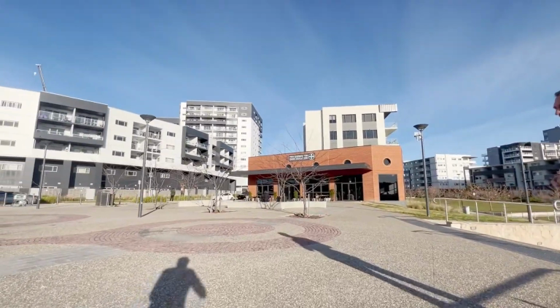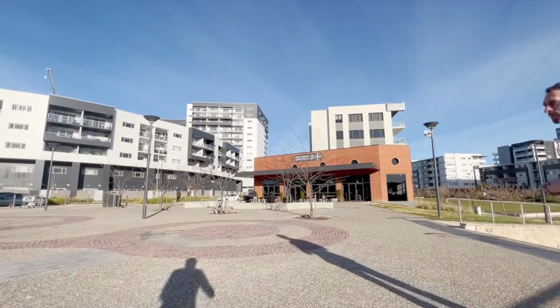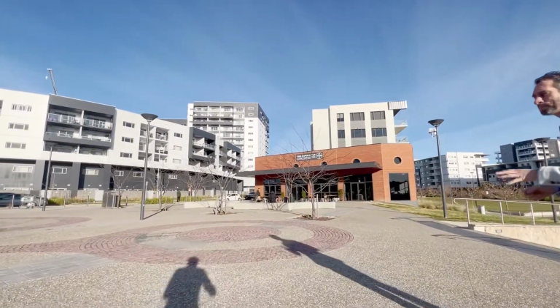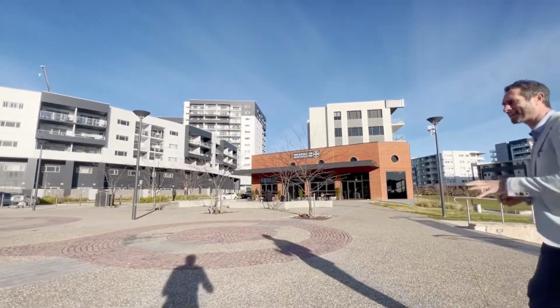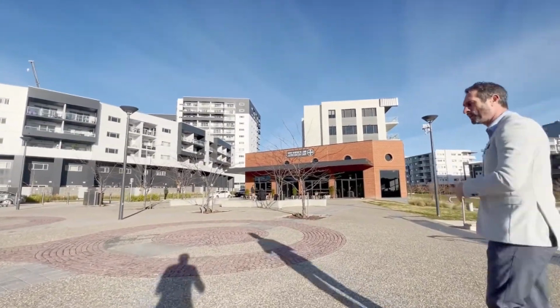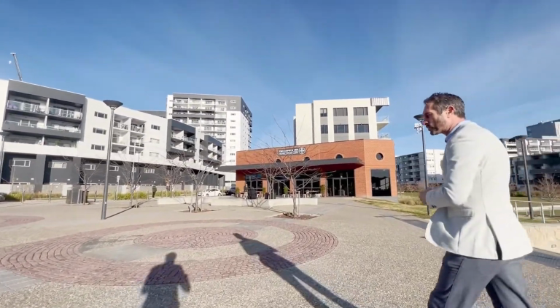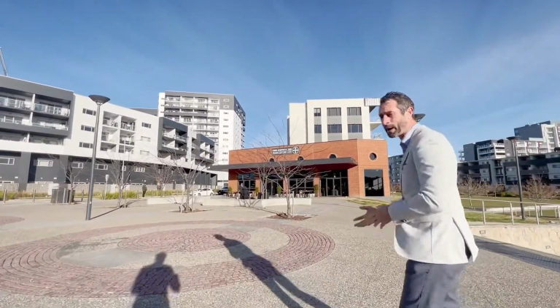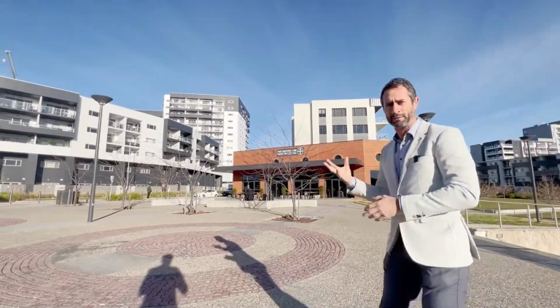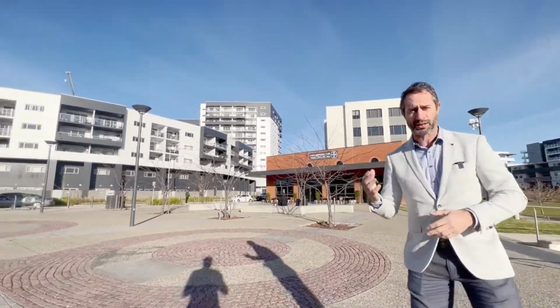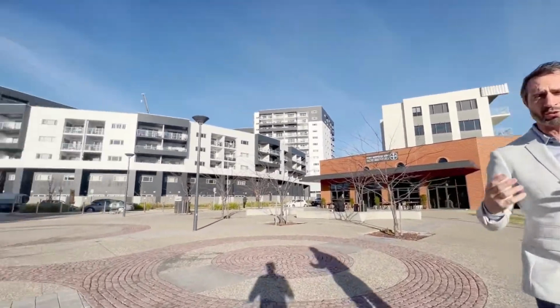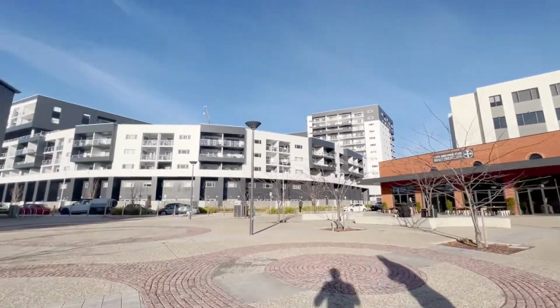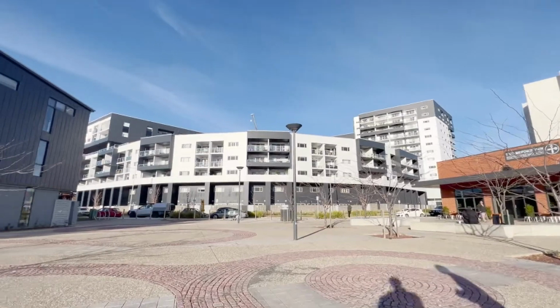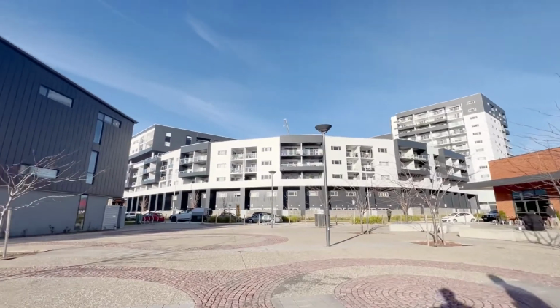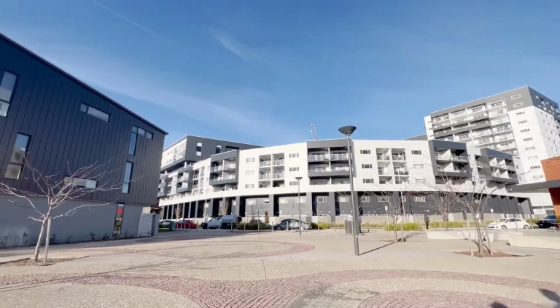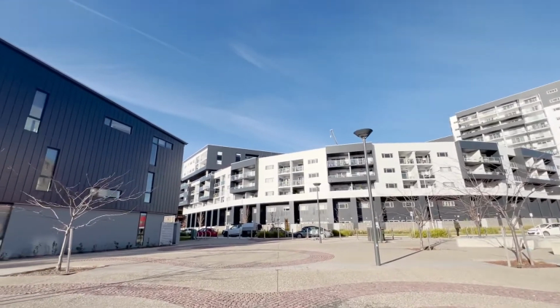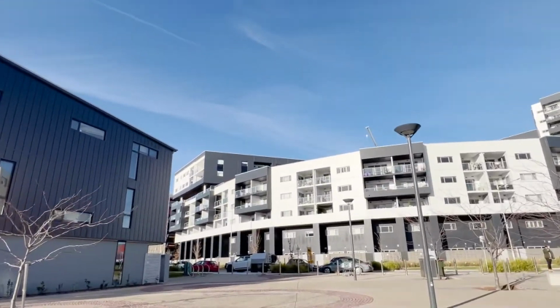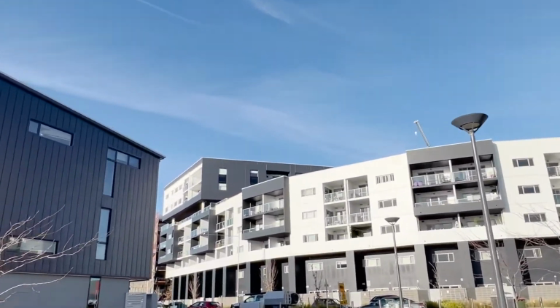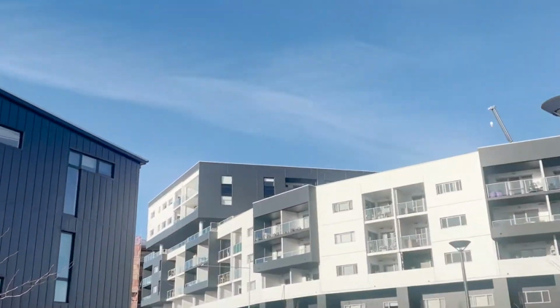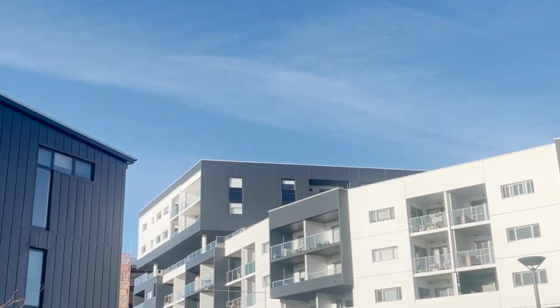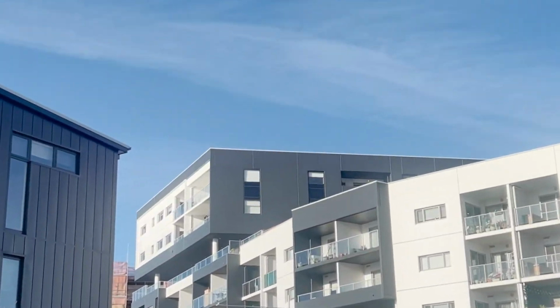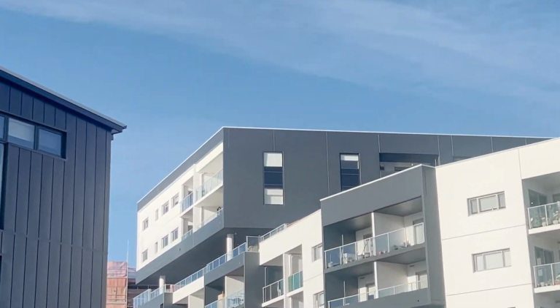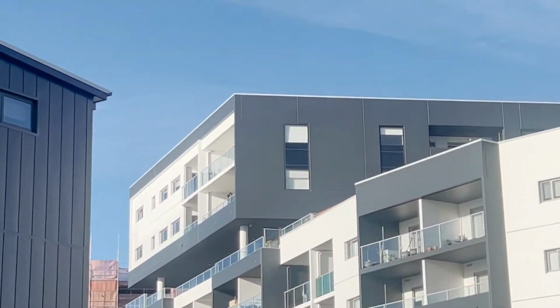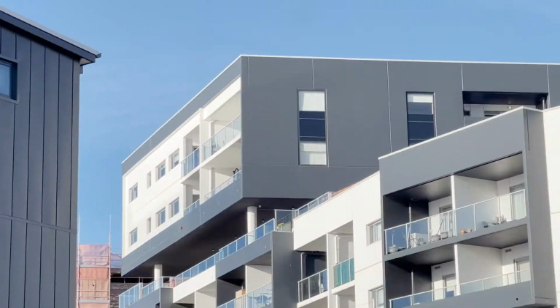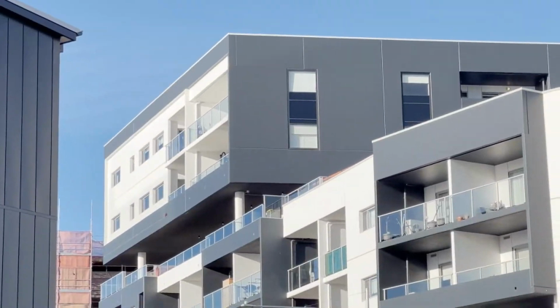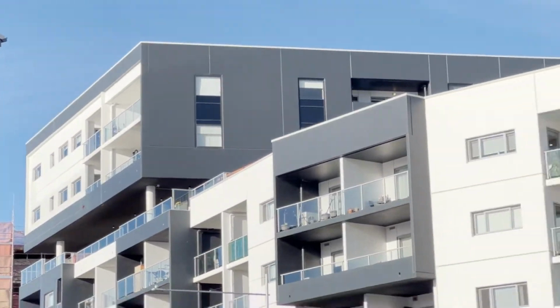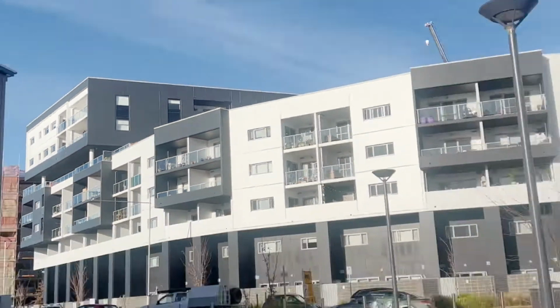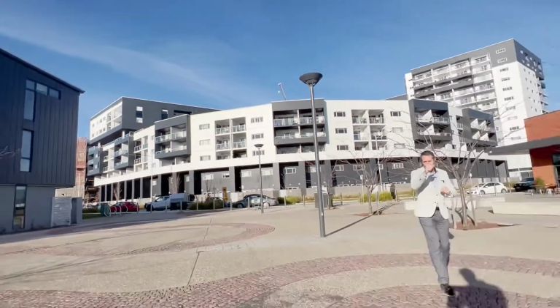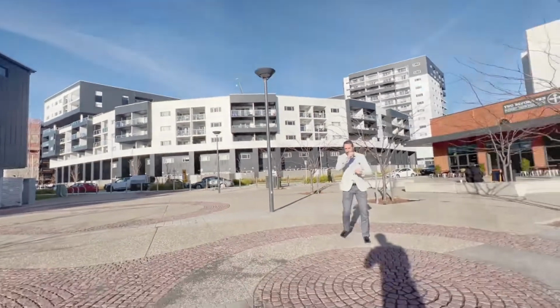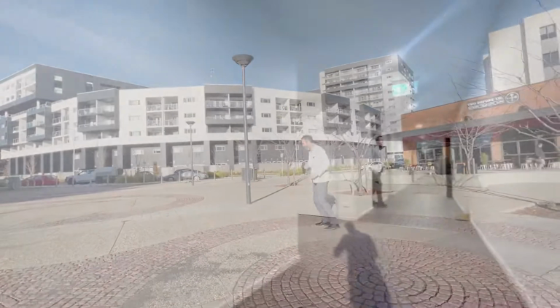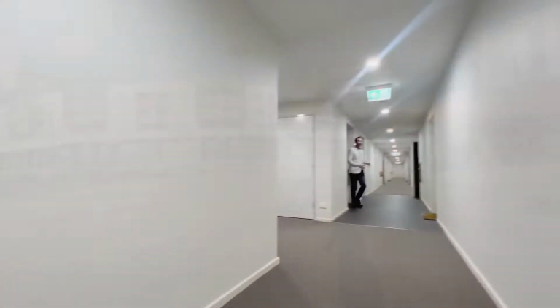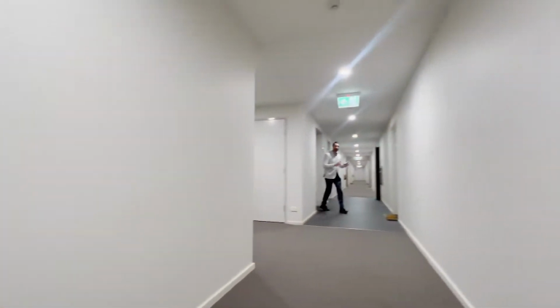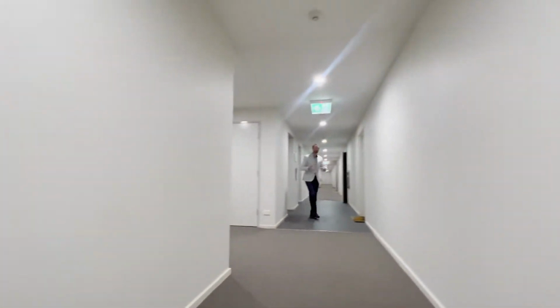This particular unit is way up on level six with an incredible outlook. It's a three bedroom, two bathroom, two car space property. Let's go and have a look at everything it's got to offer. Here we are on level six.